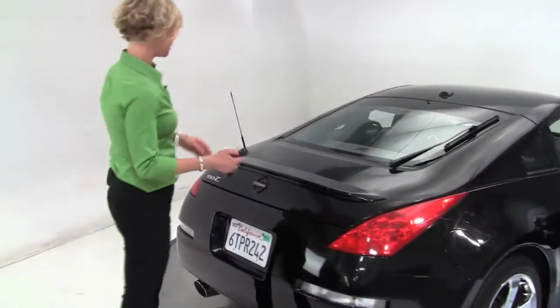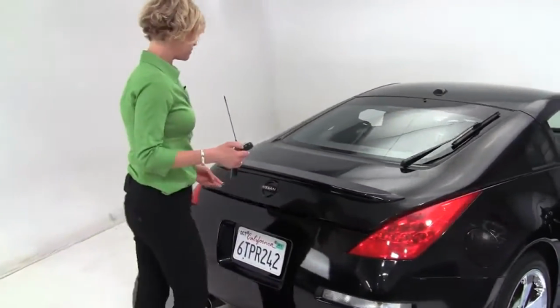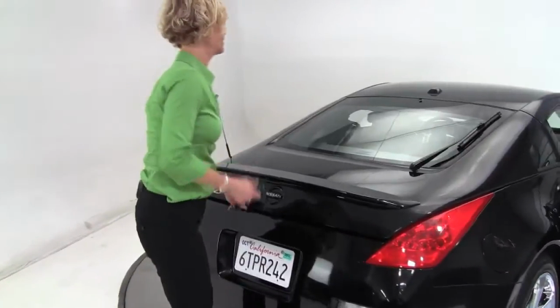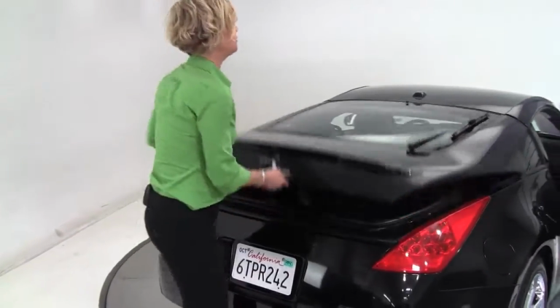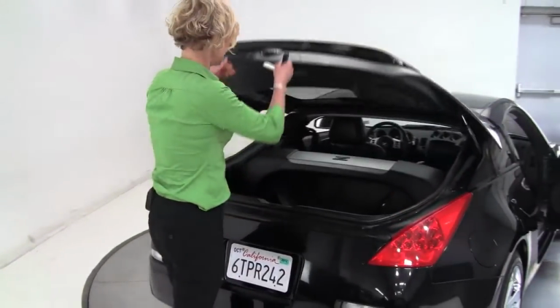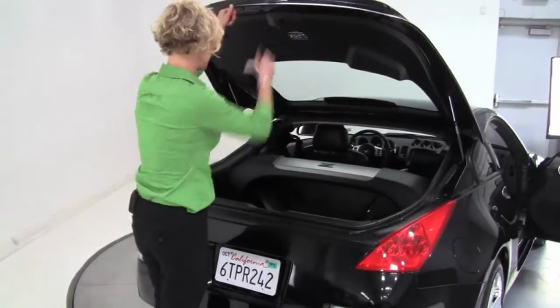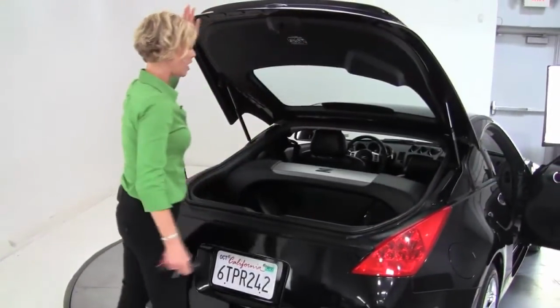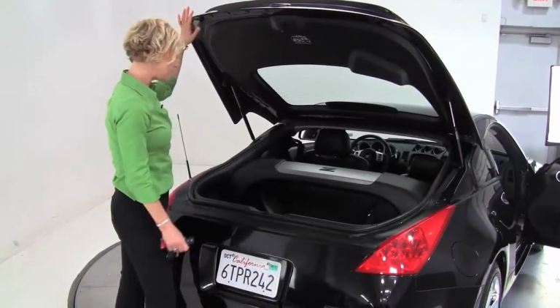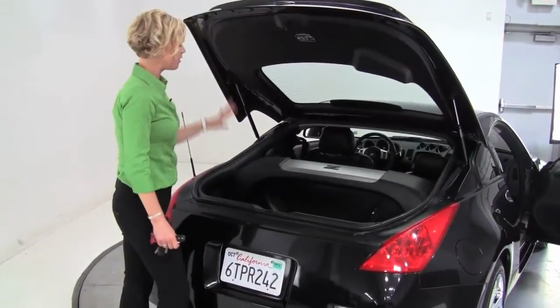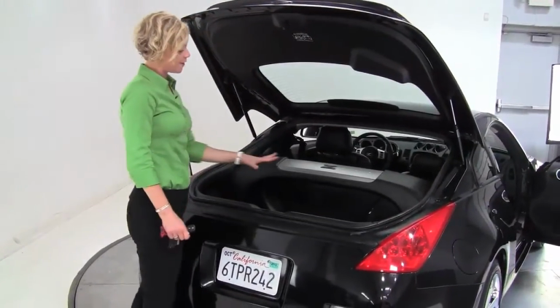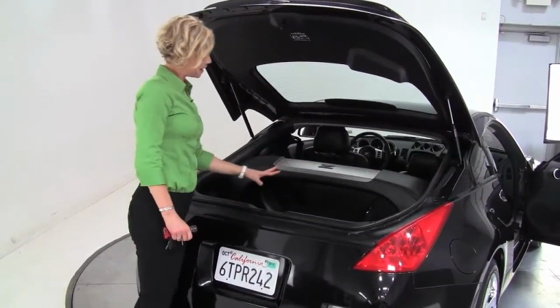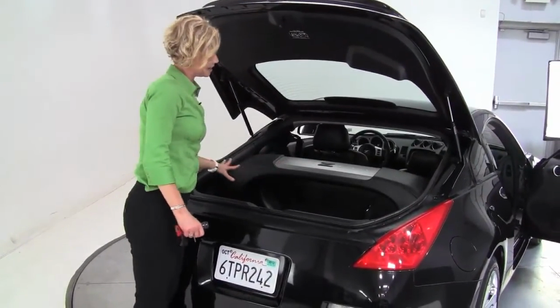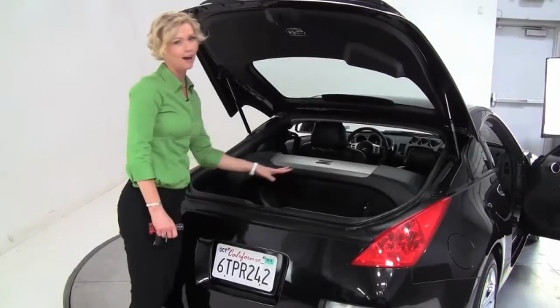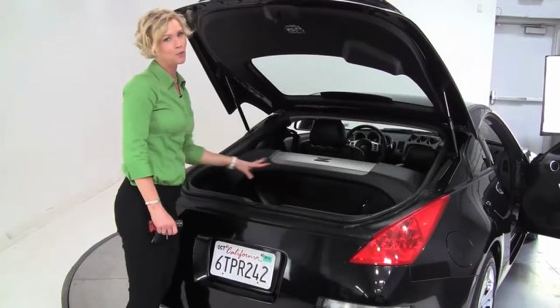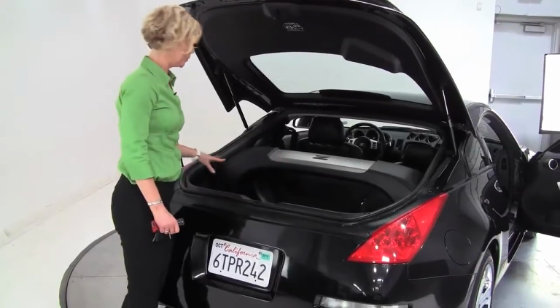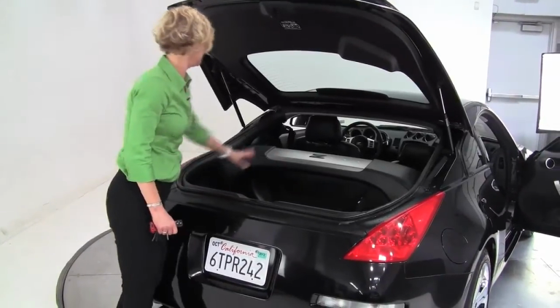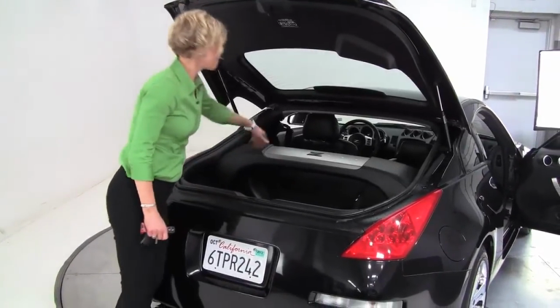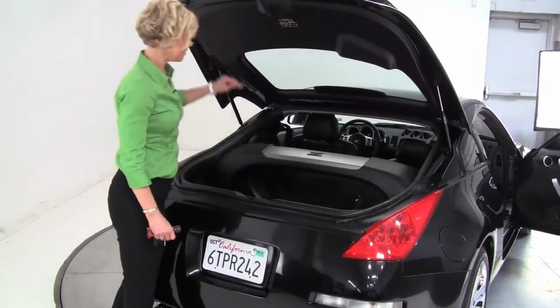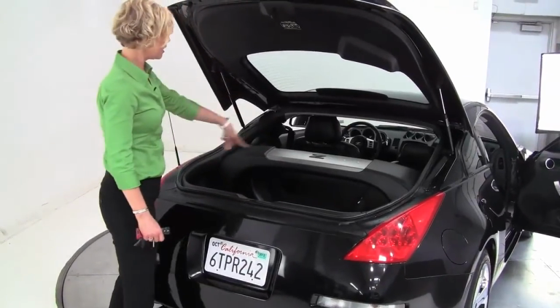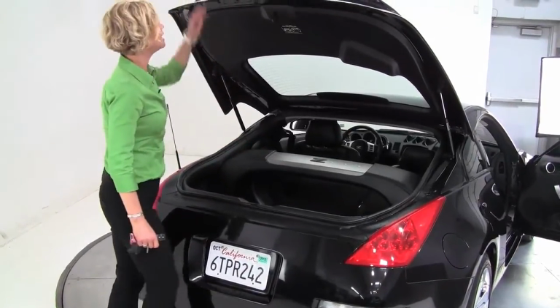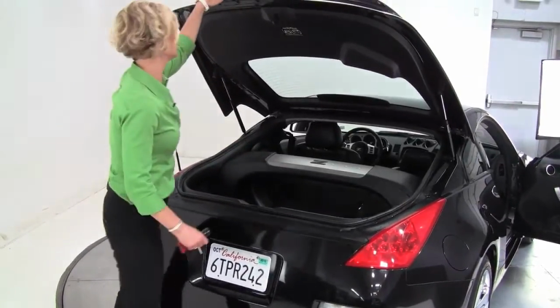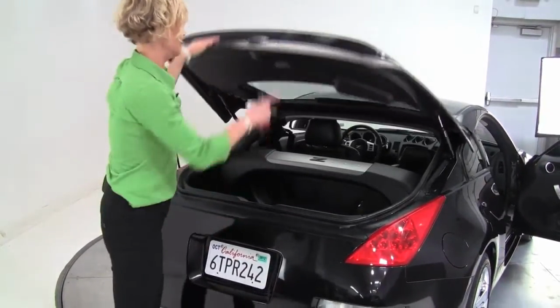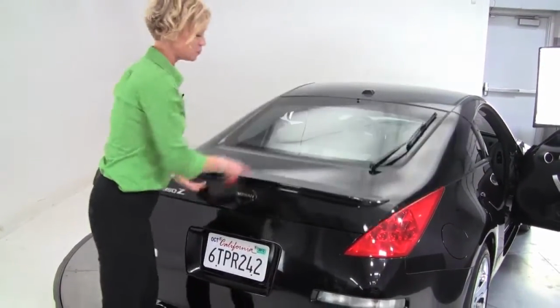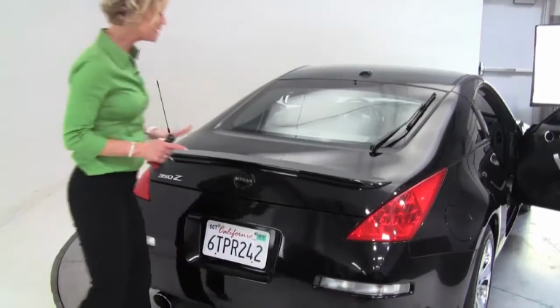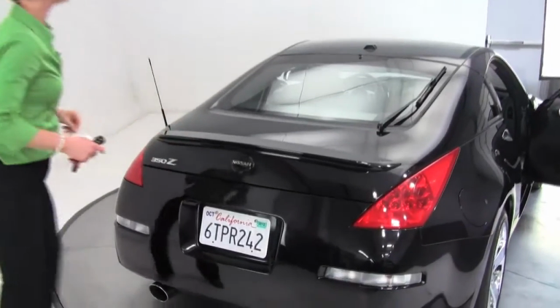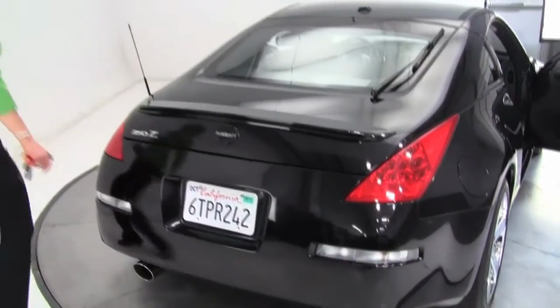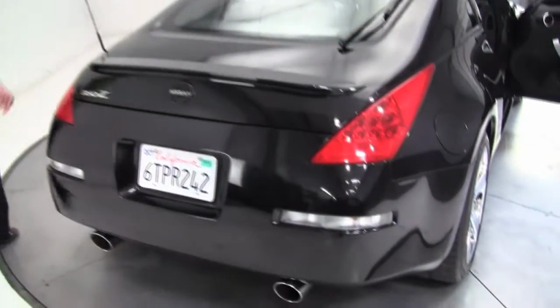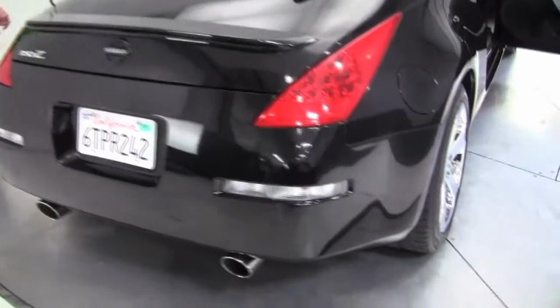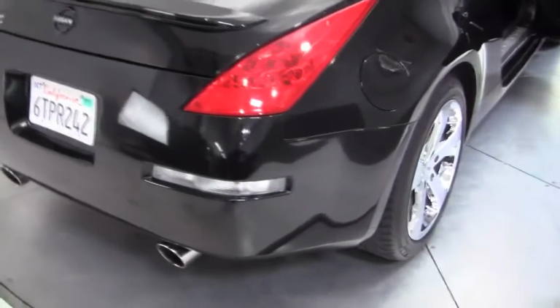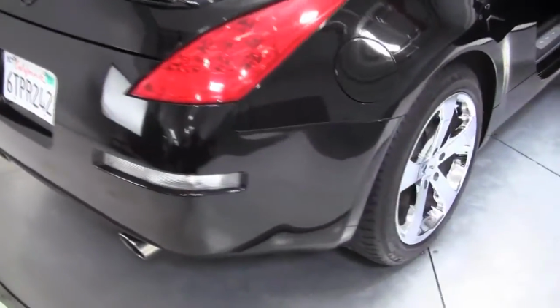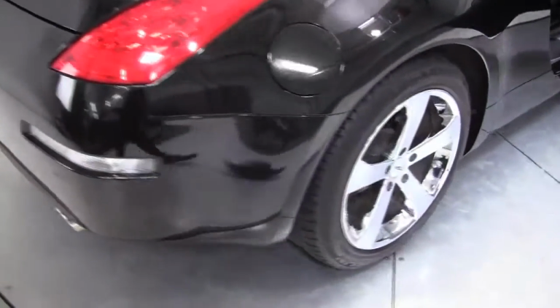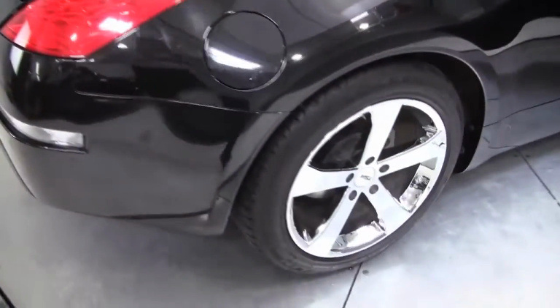Let's open up the trunk. We do have a little bit of space back here. Check it out — a faux bearskin rug! There's a crossbar and a cargo net. This is in really great shape, with a lot of great features as well. Cool-looking wheels.